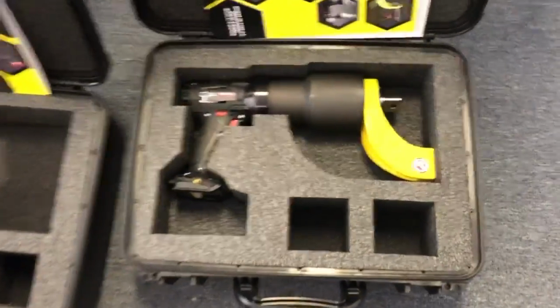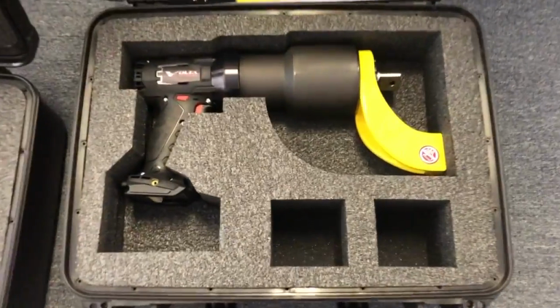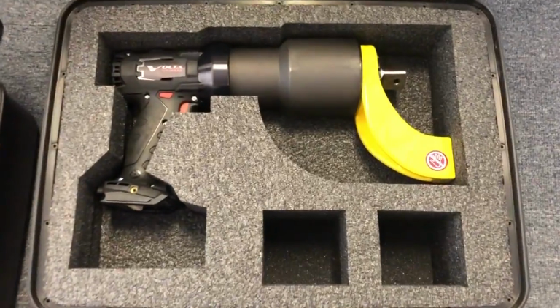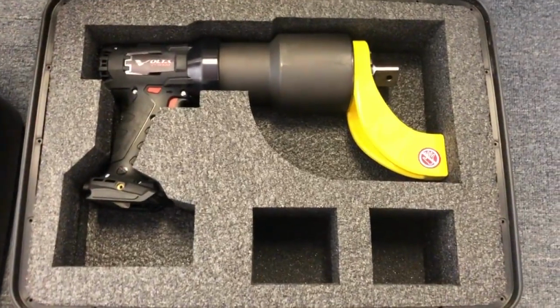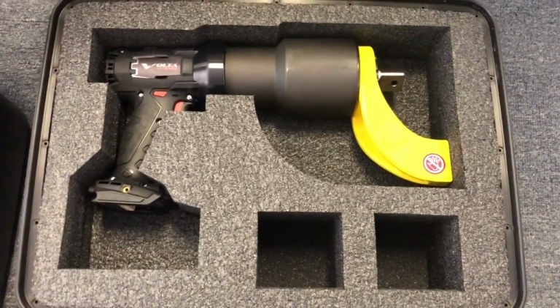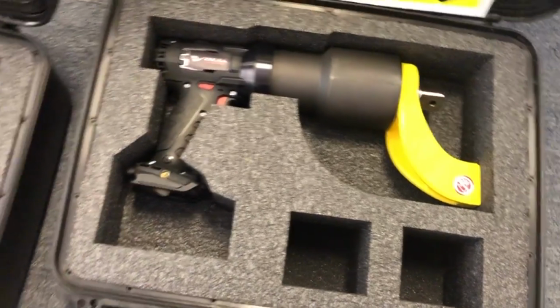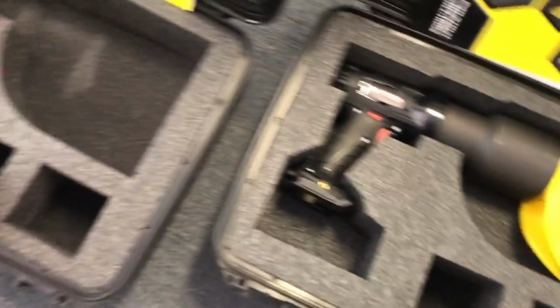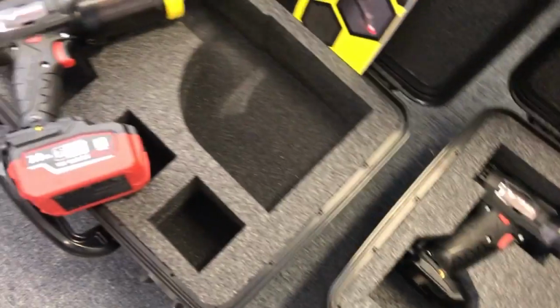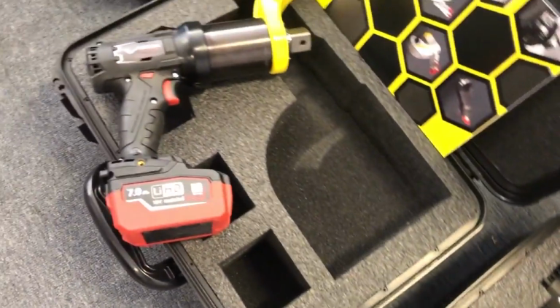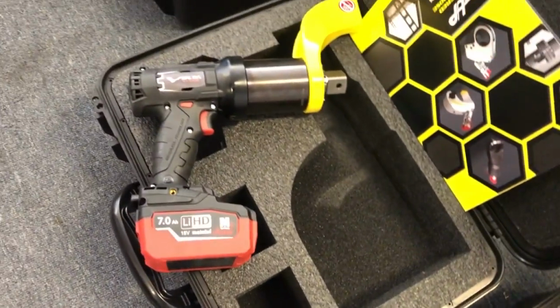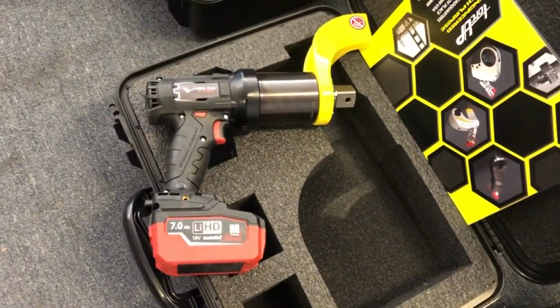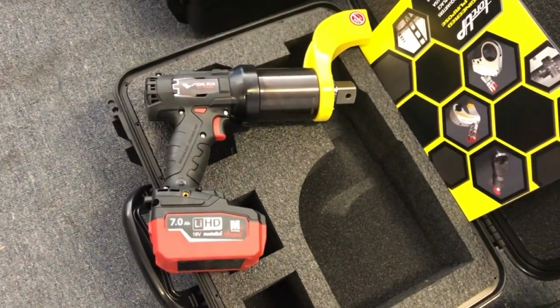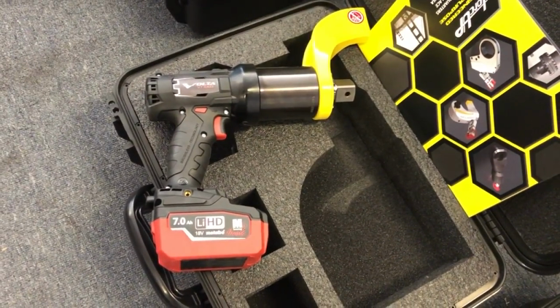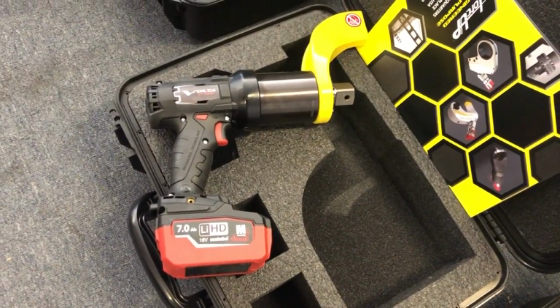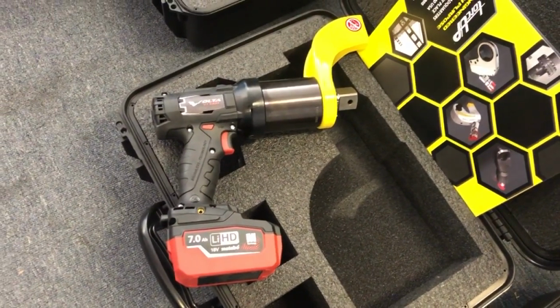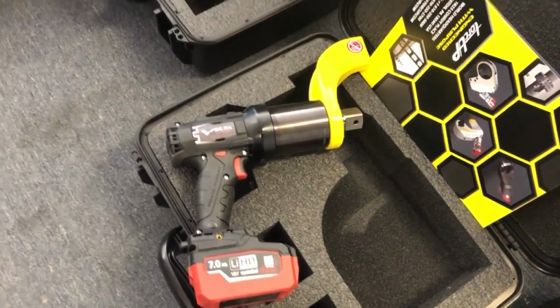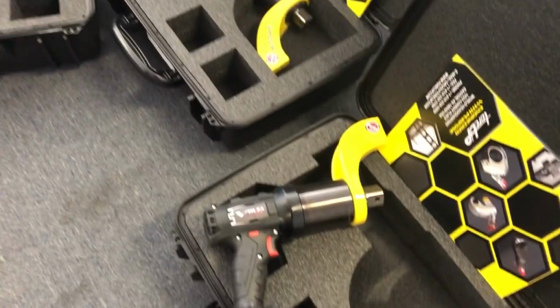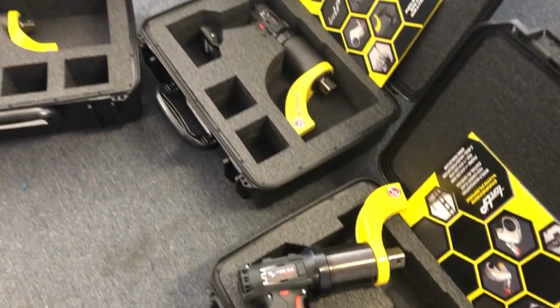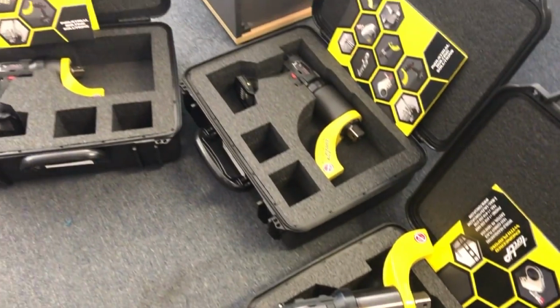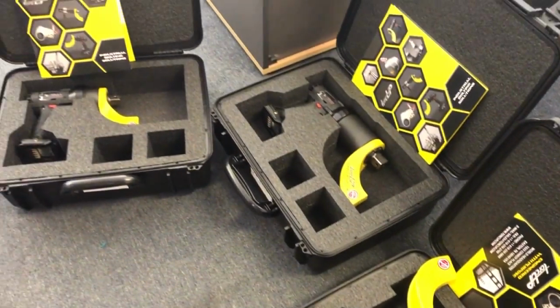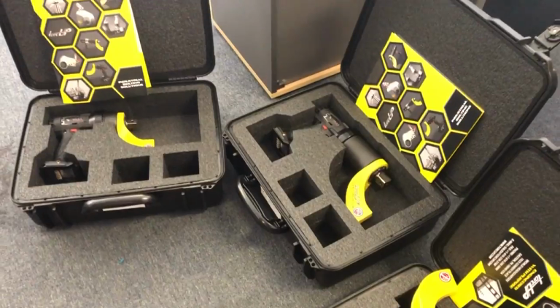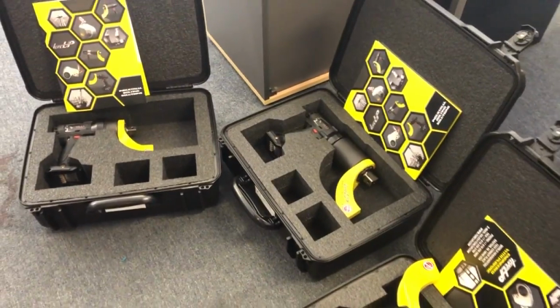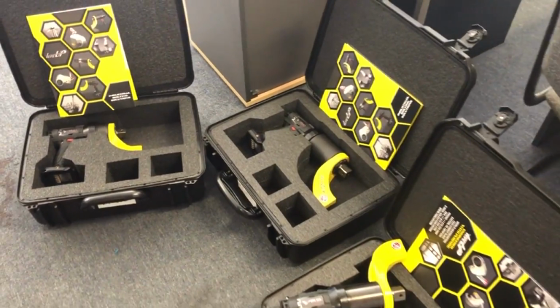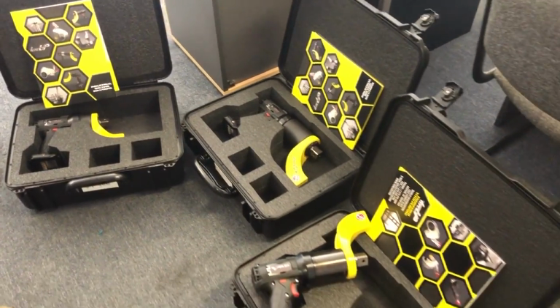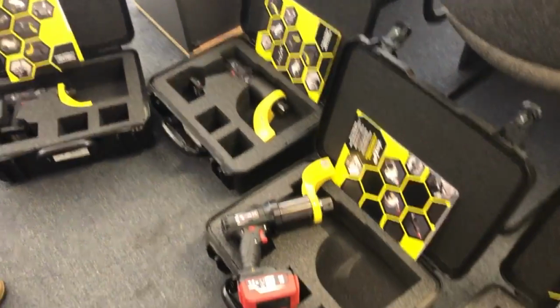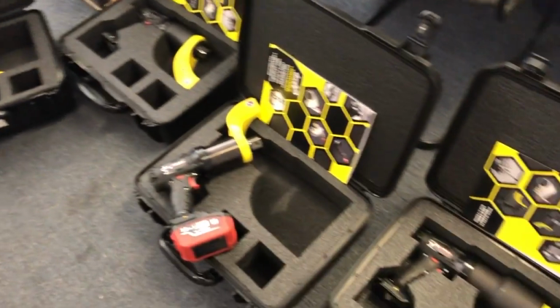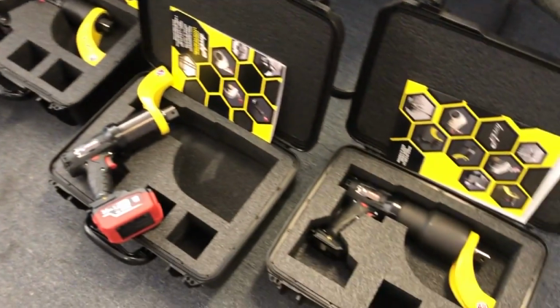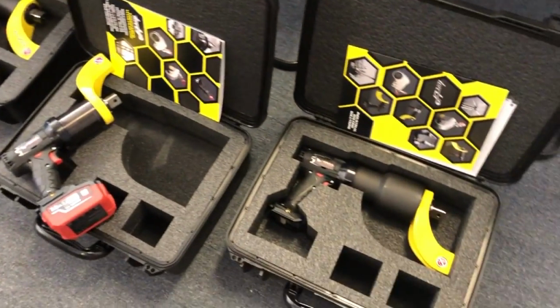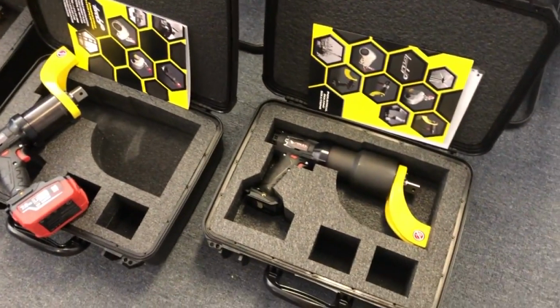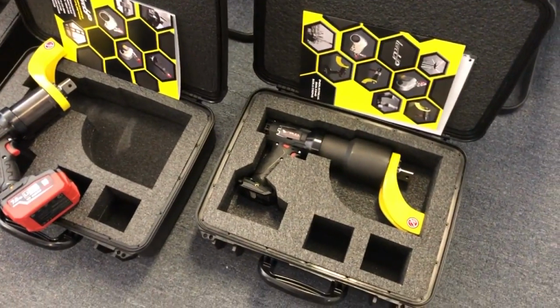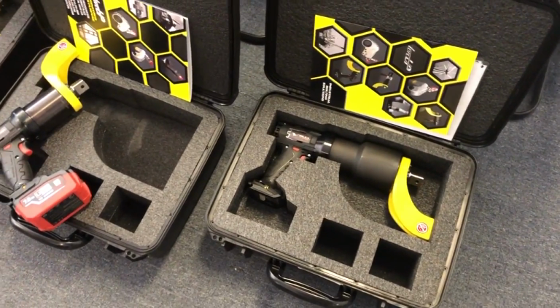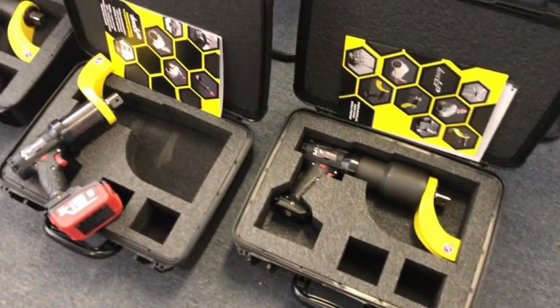They're basically 7 amp hour lithium-ion battery tools, and the battery pack is actually Metabo, so you can buy that Metabo battery from any country. There's no problems with the chargers either — you can get your own certified charger and battery from any country.